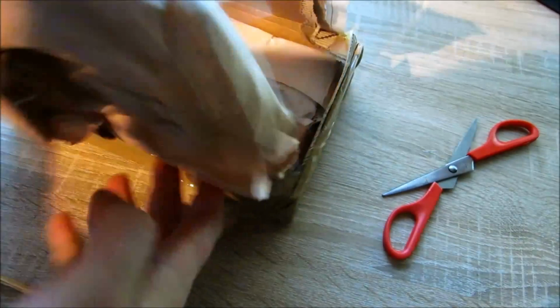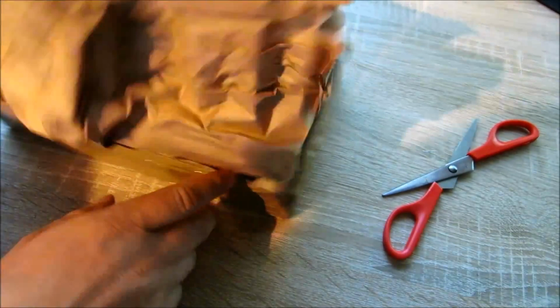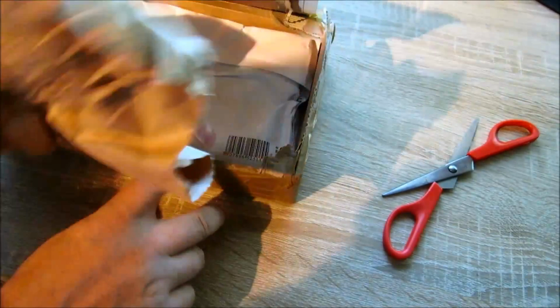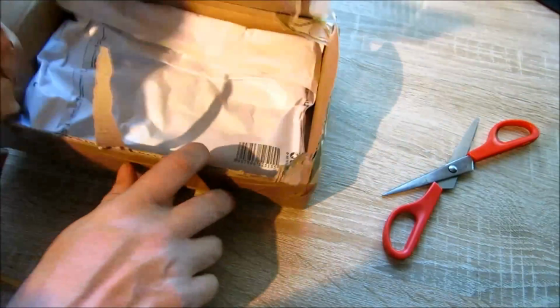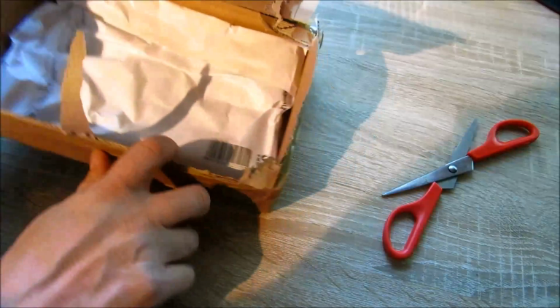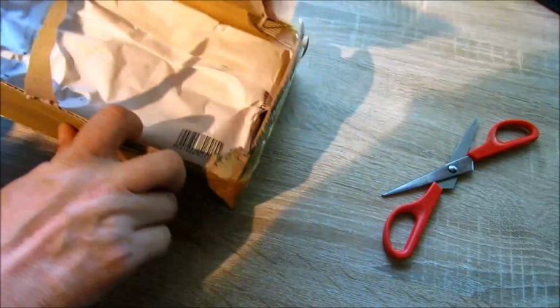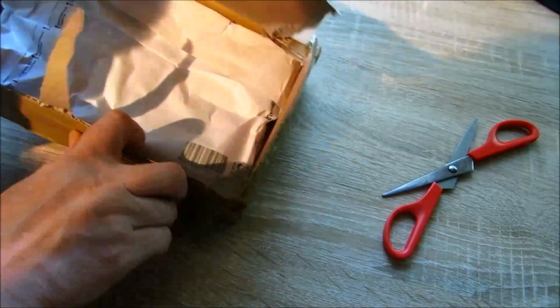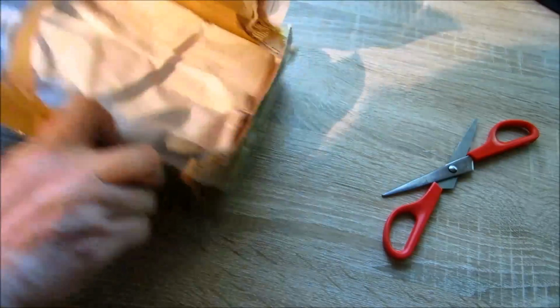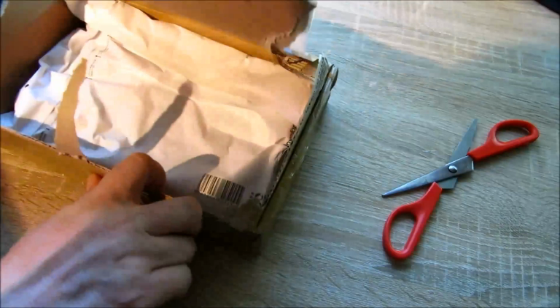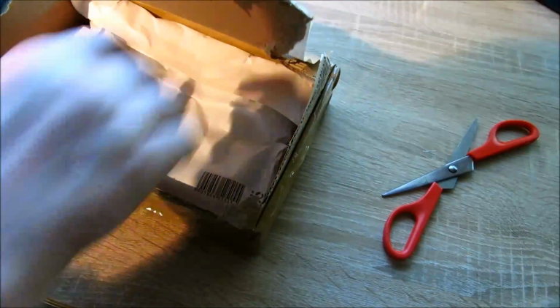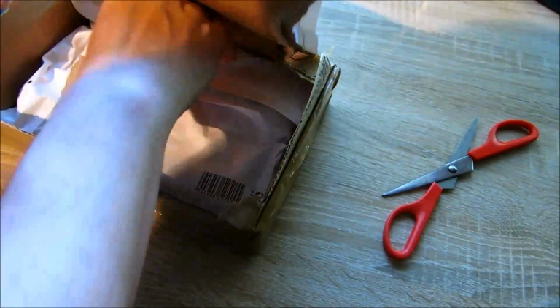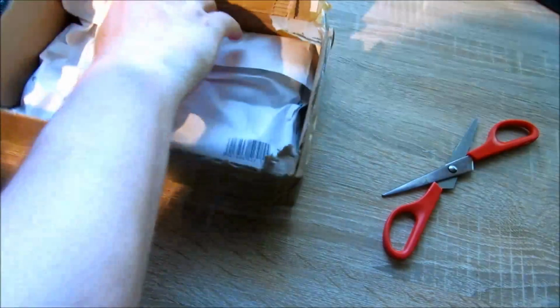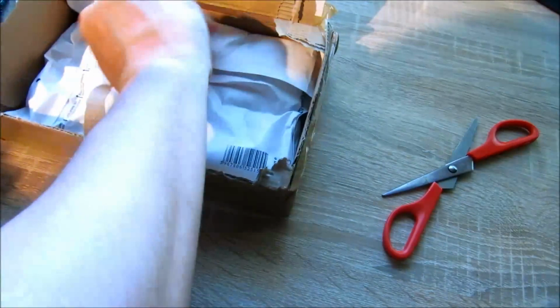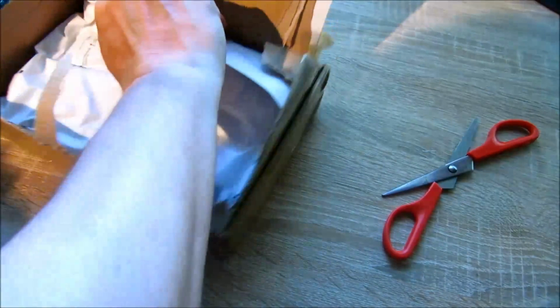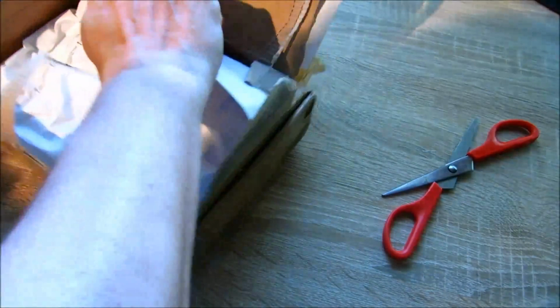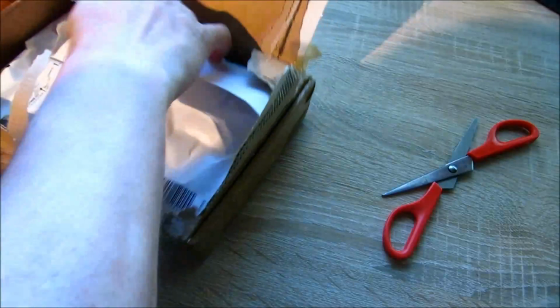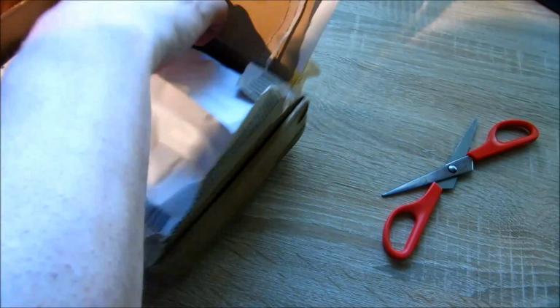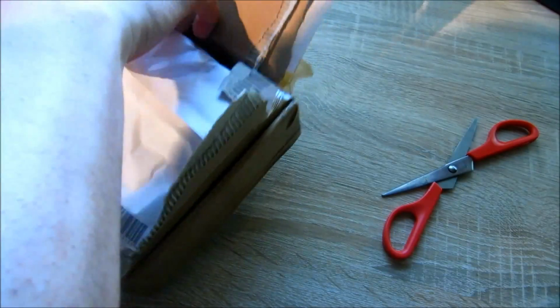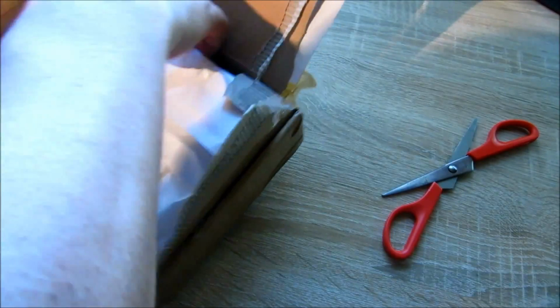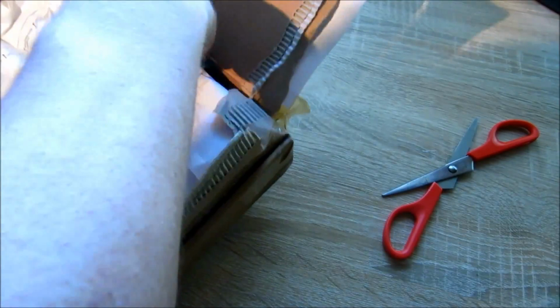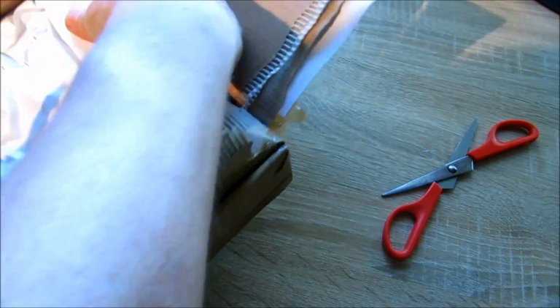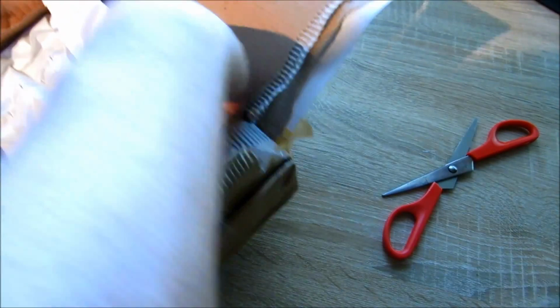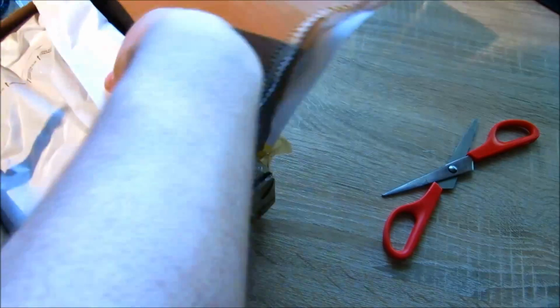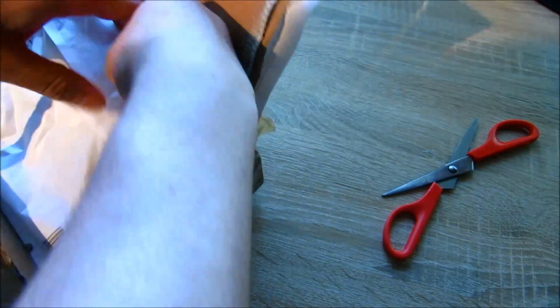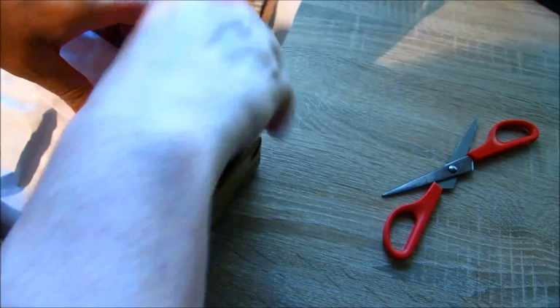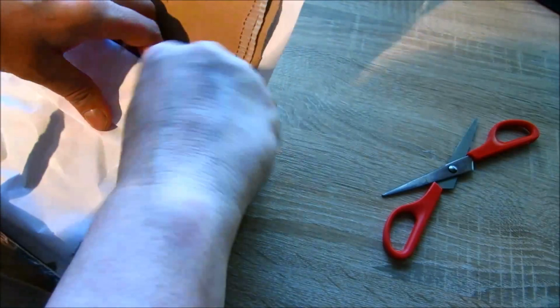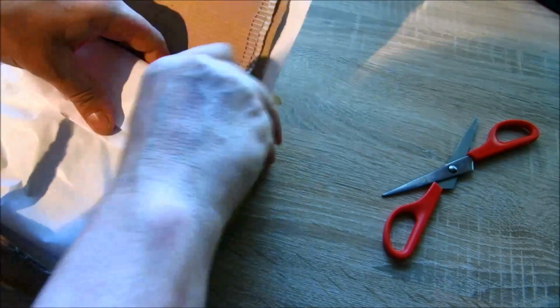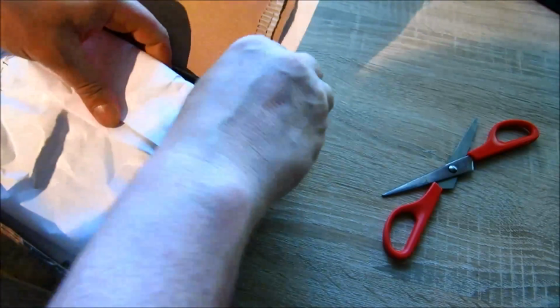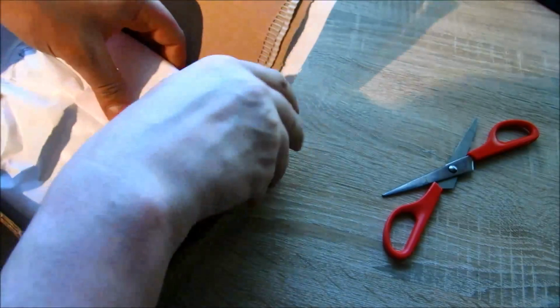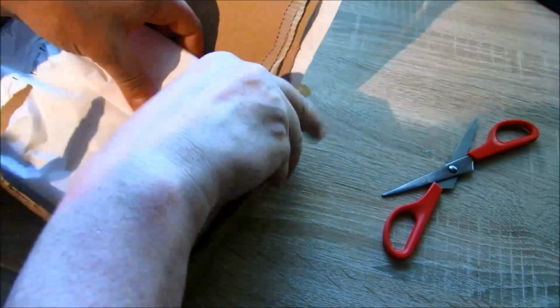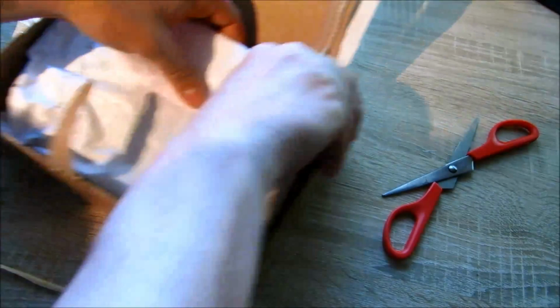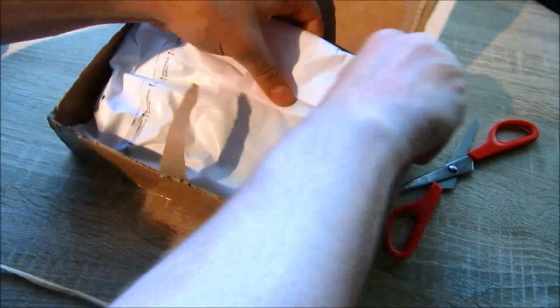Willkommen auf Chunkzys Corner zu einer neuen Folge. Heute gibt es mal was ganz anderes, wie es jeder schon mal gemacht hat. Ich habe mir gedacht, heute machen wir mal ein Unboxing-Video.